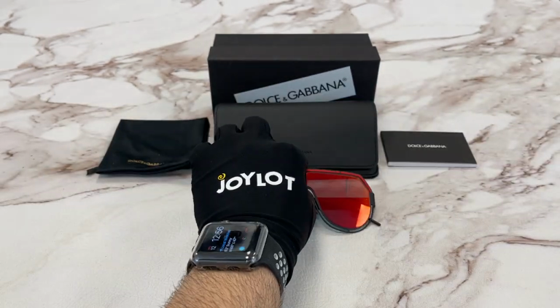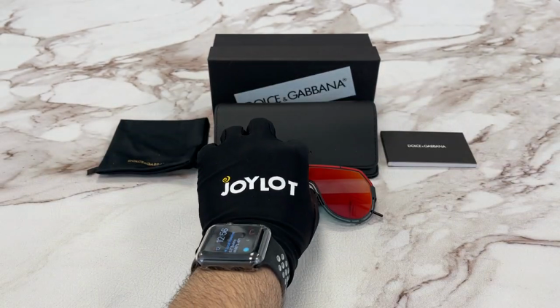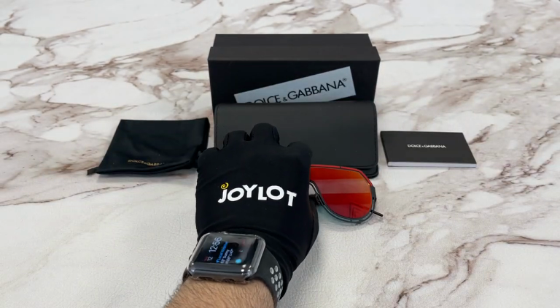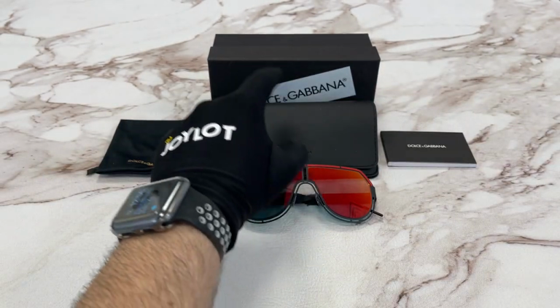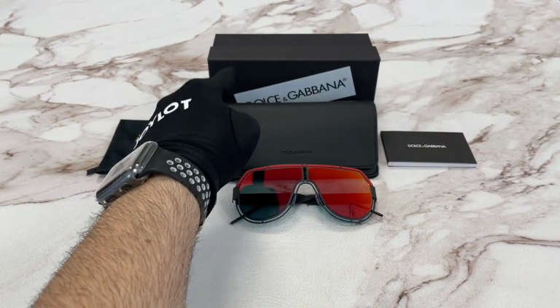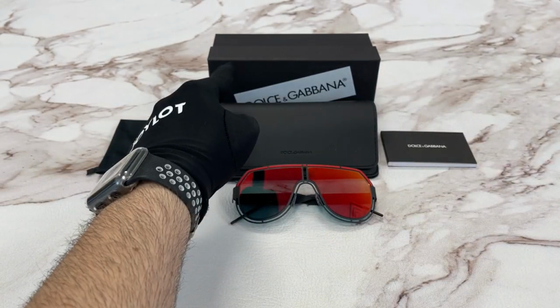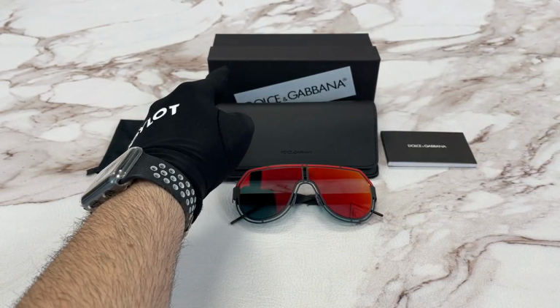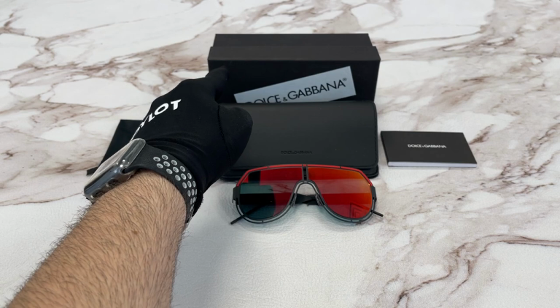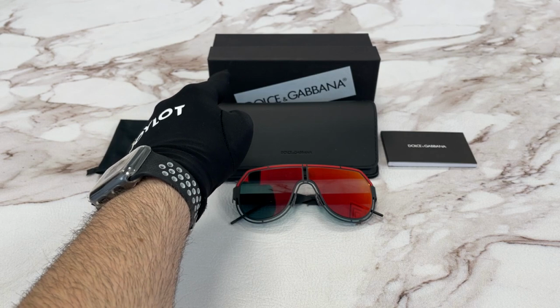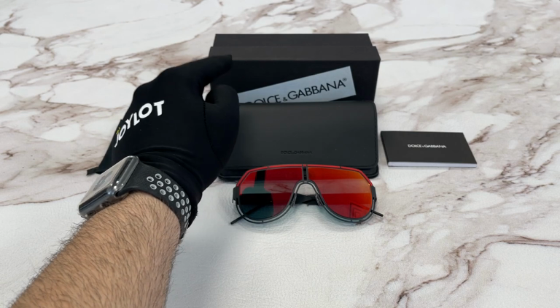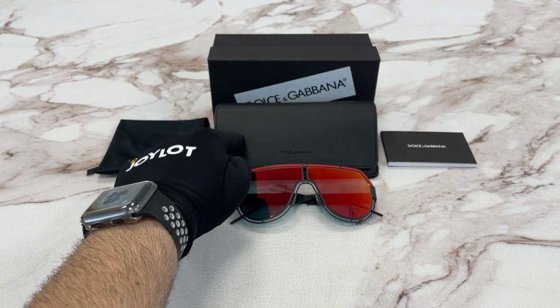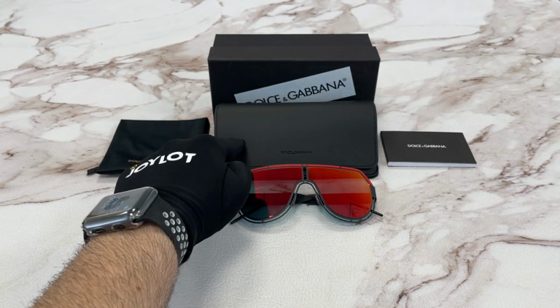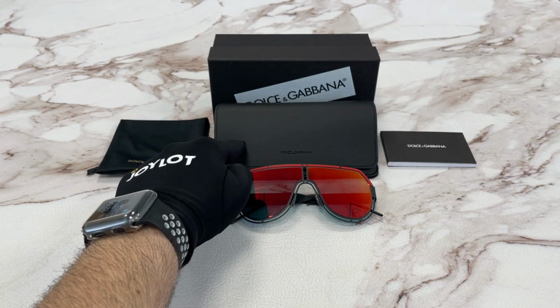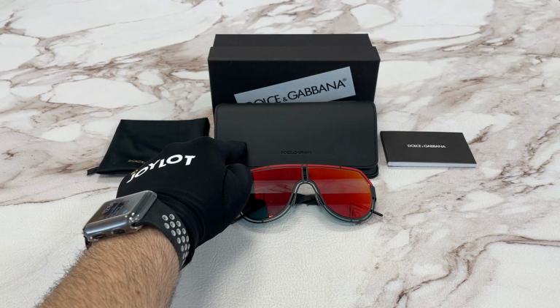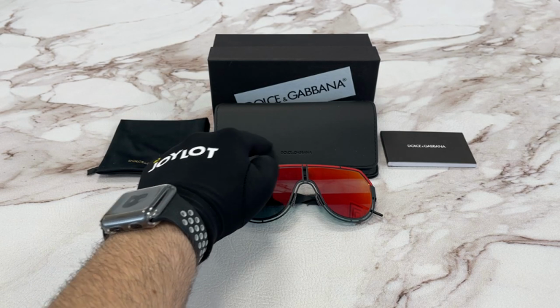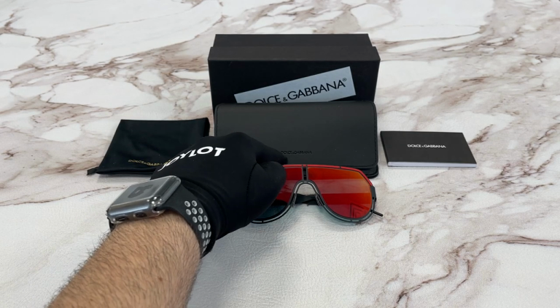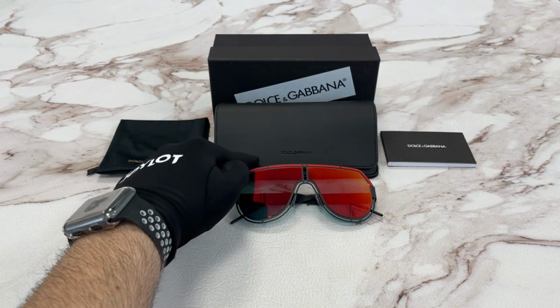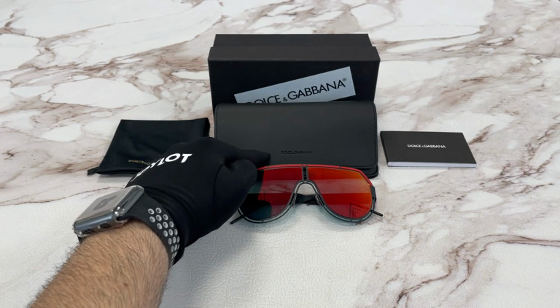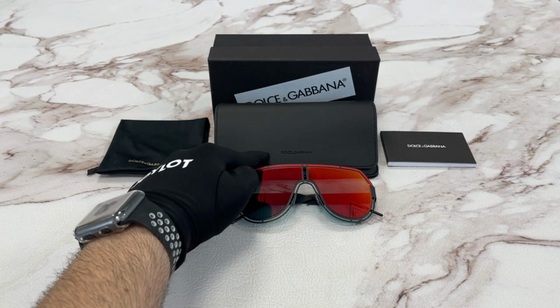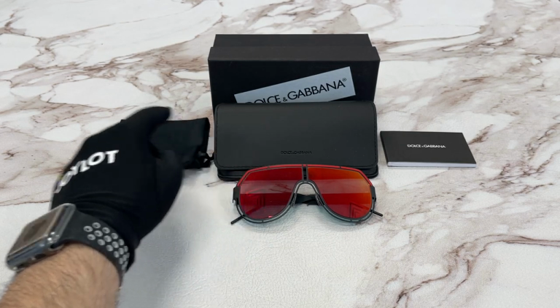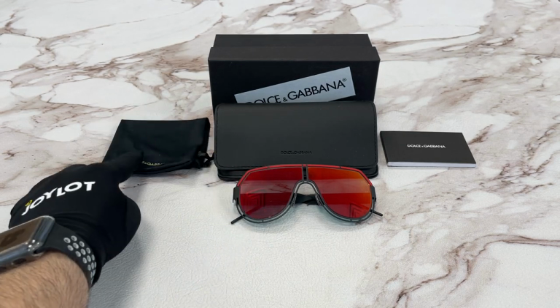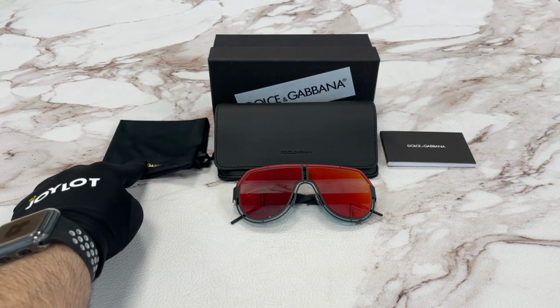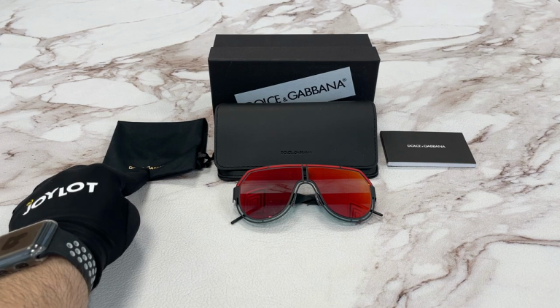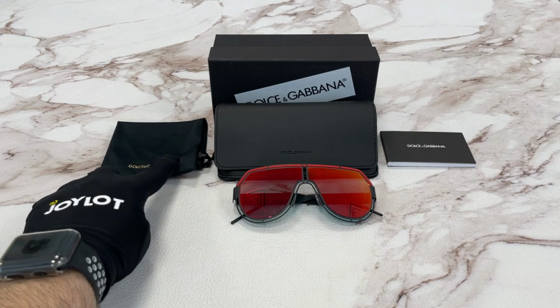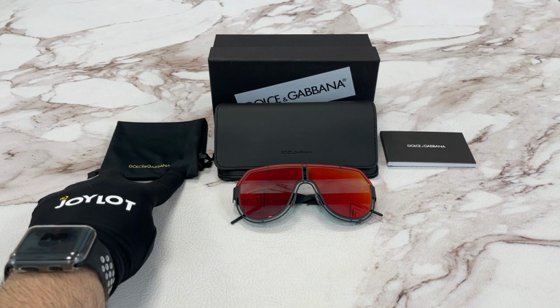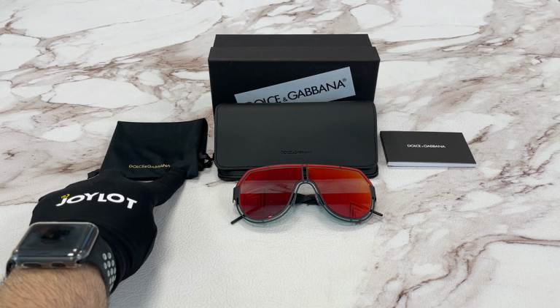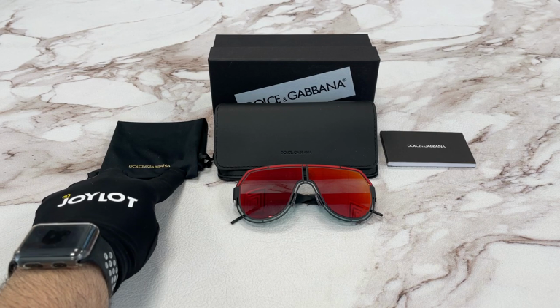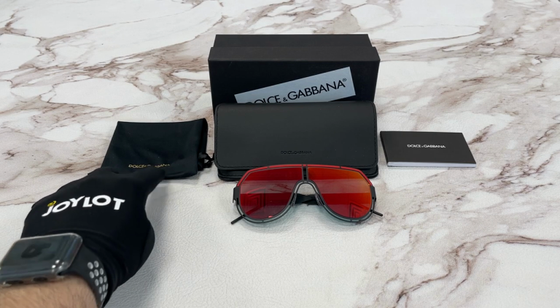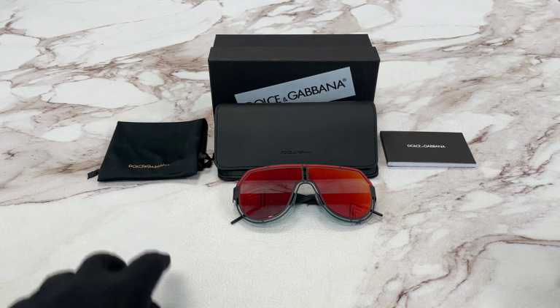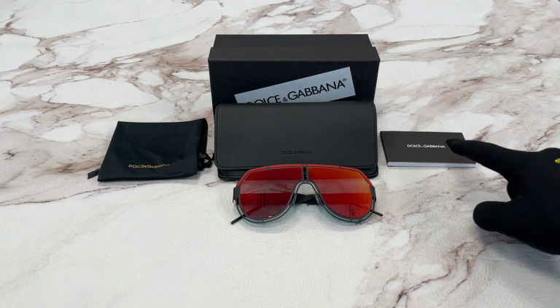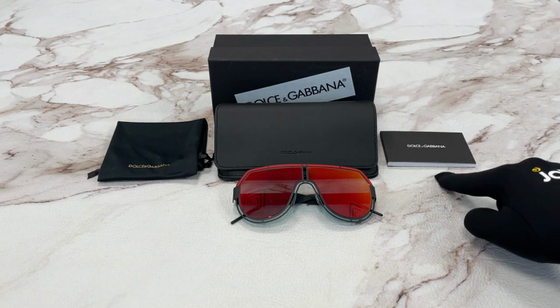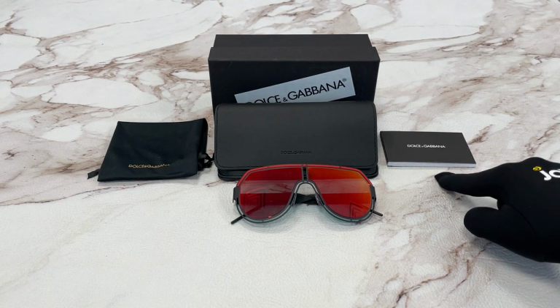This frame comes with a Dolce & Gabbana gift box — a black color gift box — a black hard case with a Dolce & Gabbana logo on it, a dust bag with a gold Dolce & Gabbana logo on it, and a manufacturer booklet.